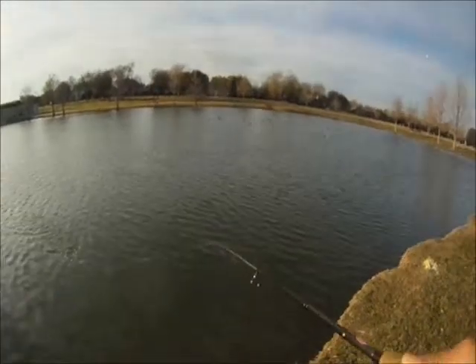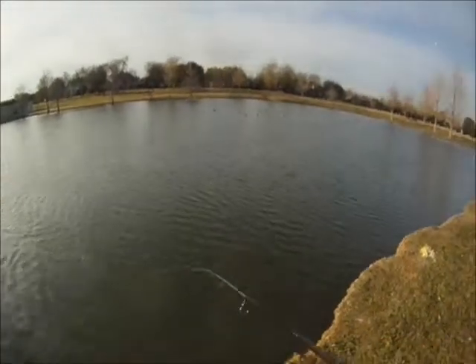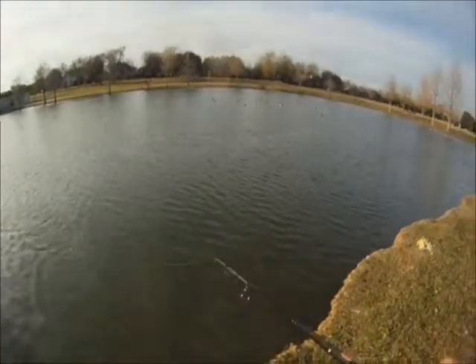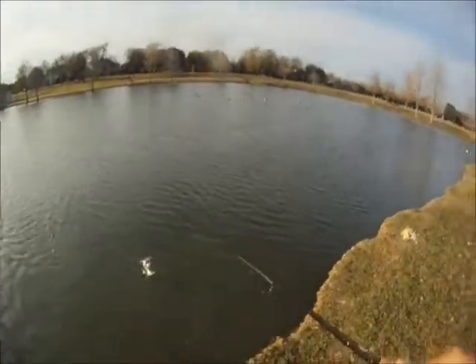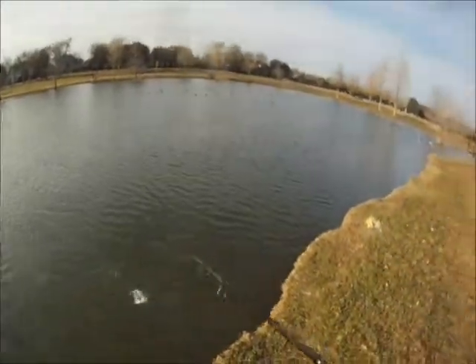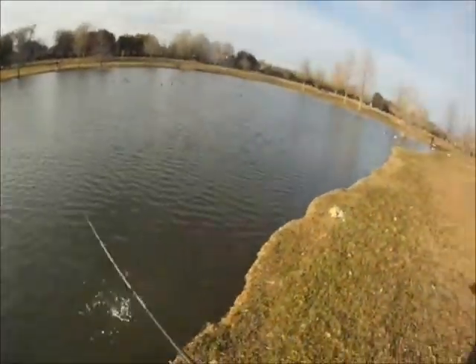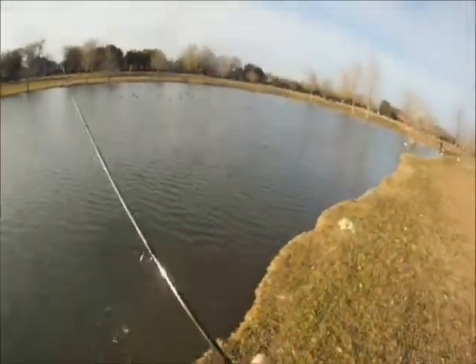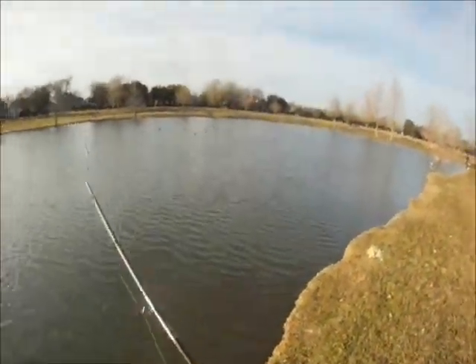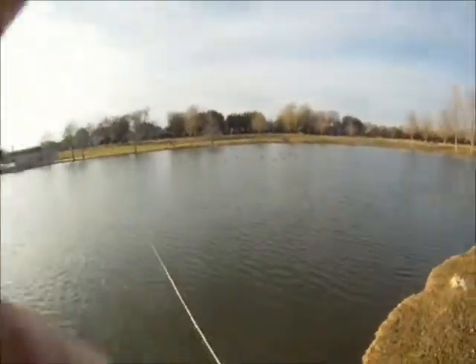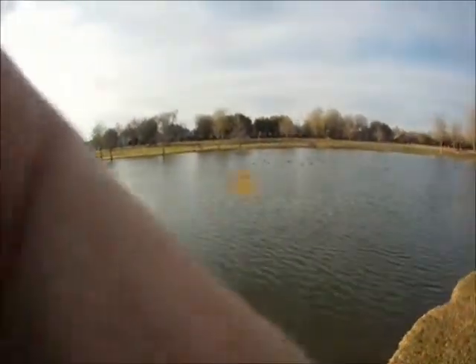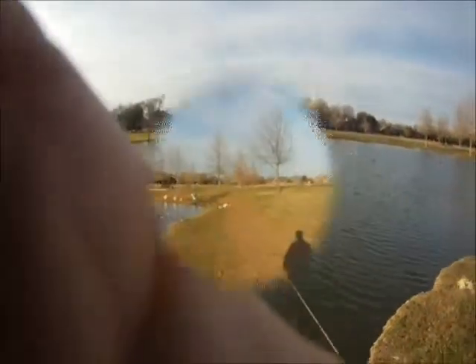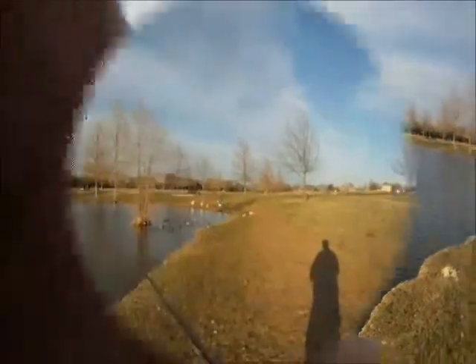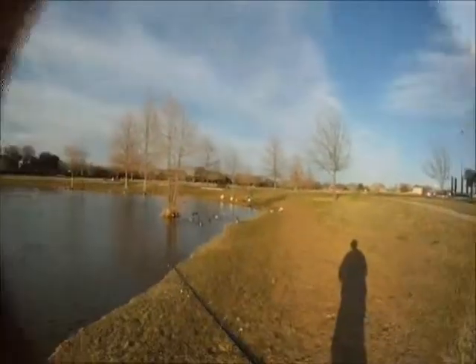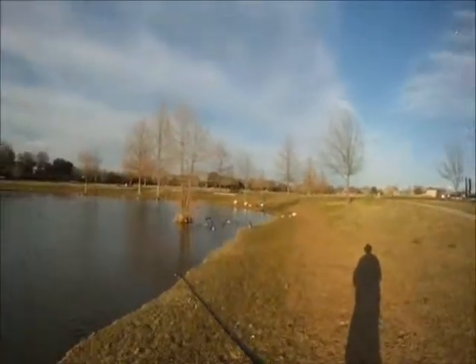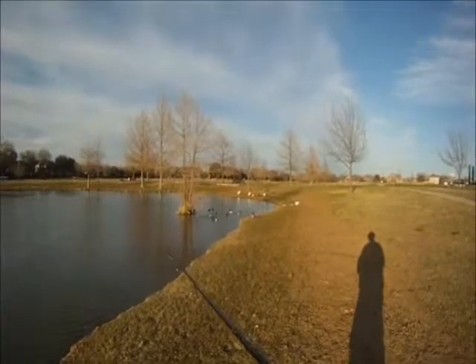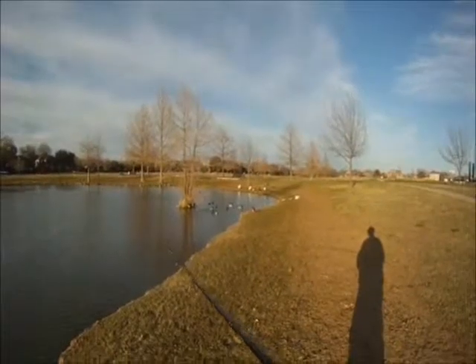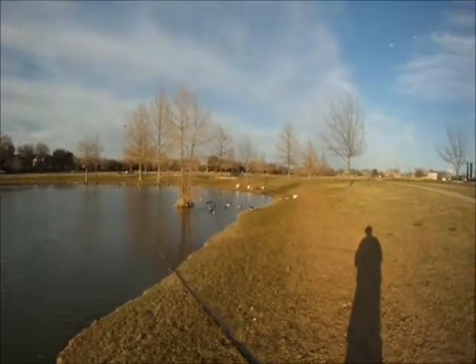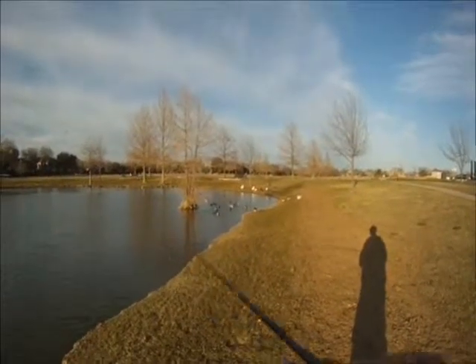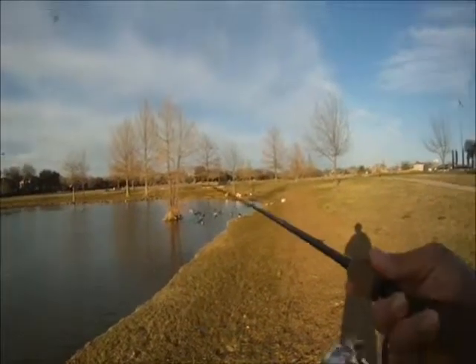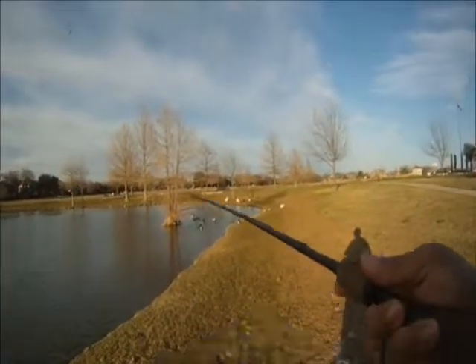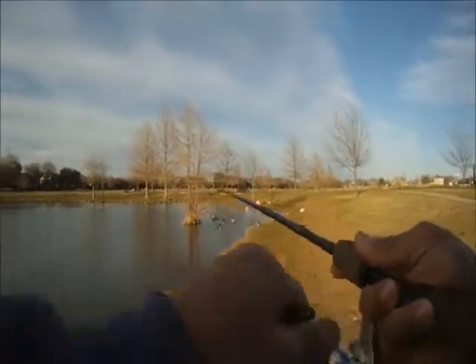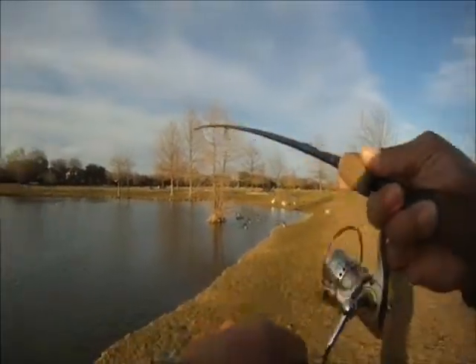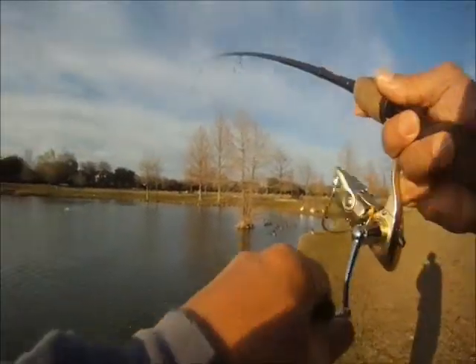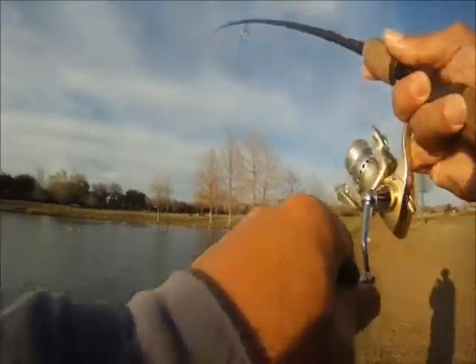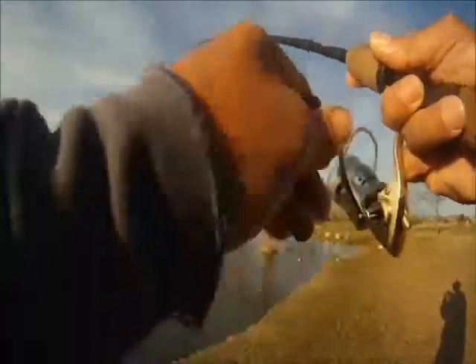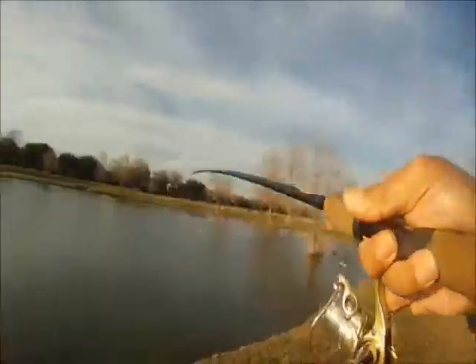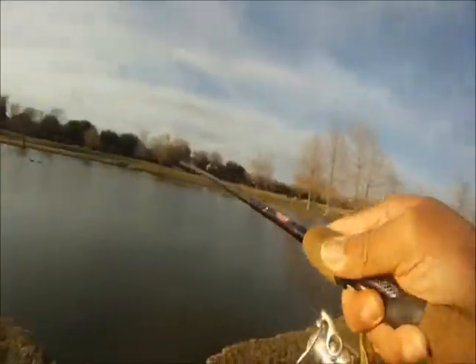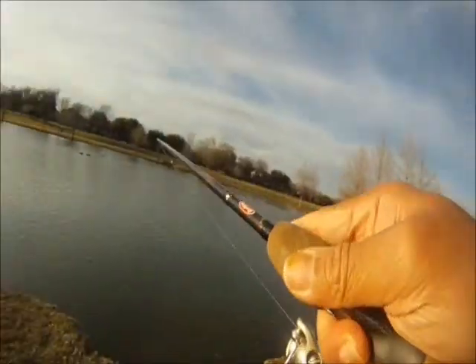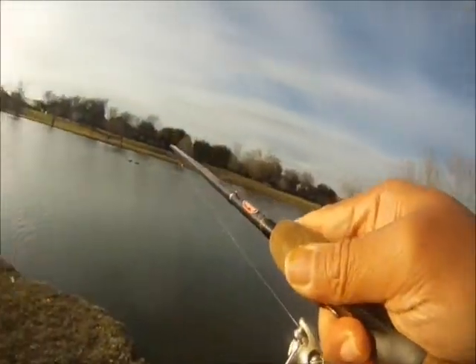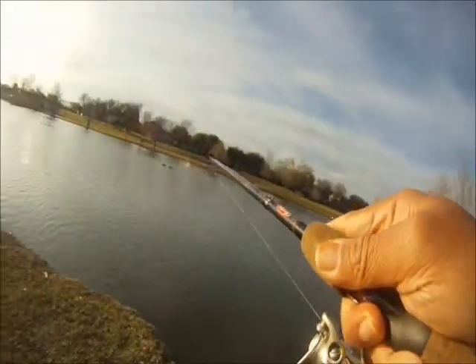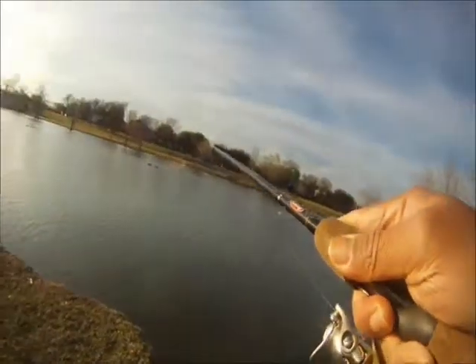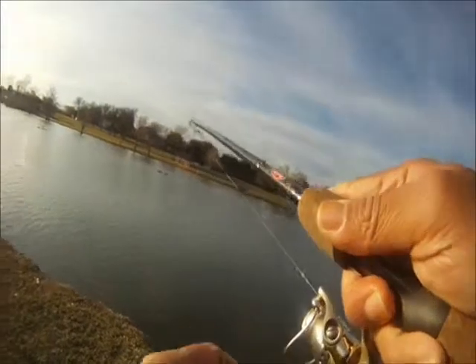And this one, again, was fairly close to shore, maybe about 20 feet, 15 feet. Big thing is, it's only maybe a foot deep, a foot and a half where we're casting.